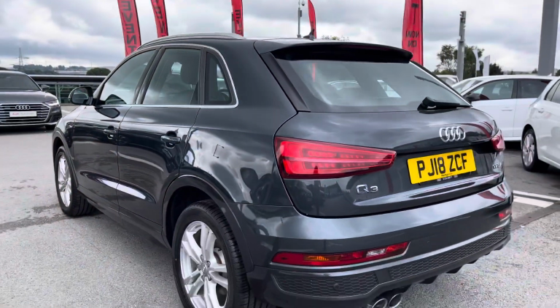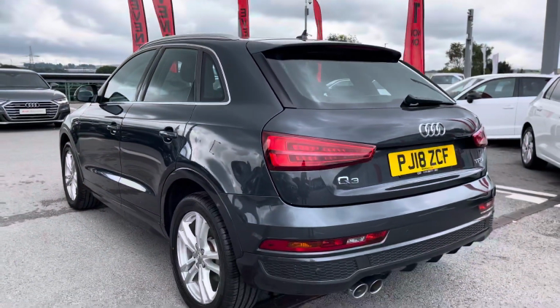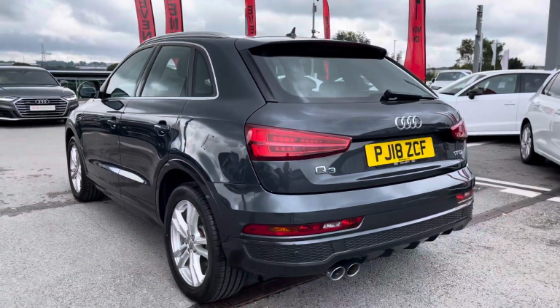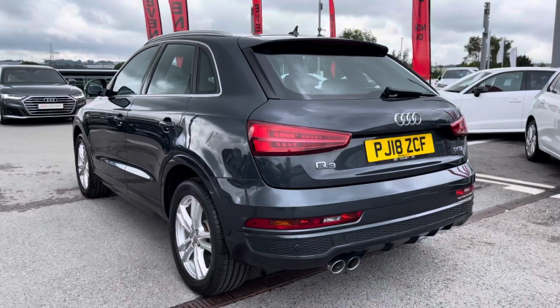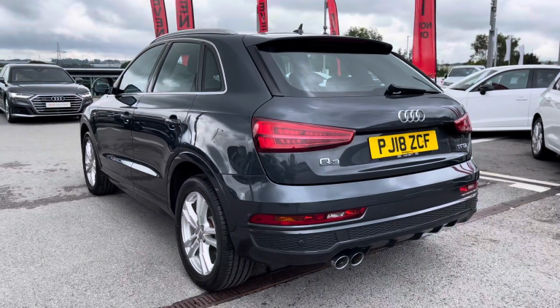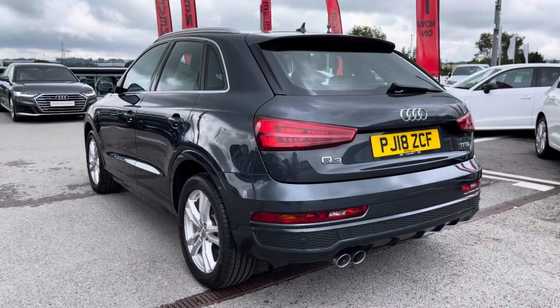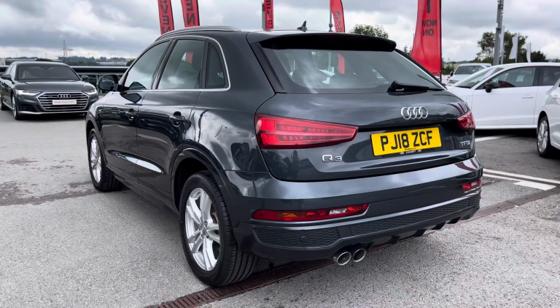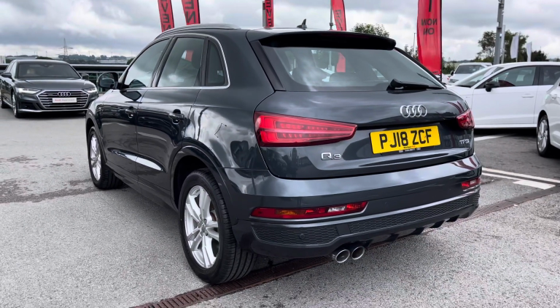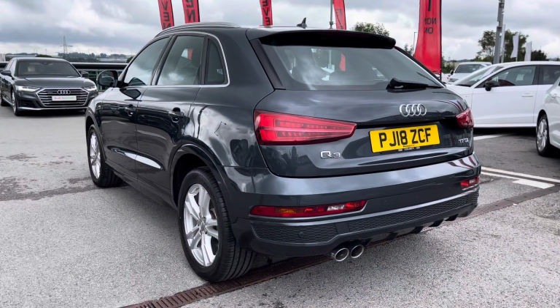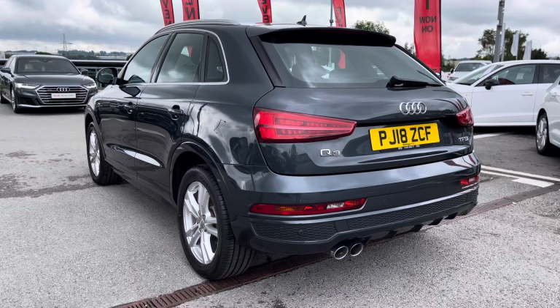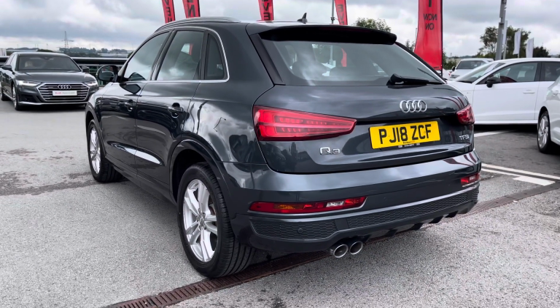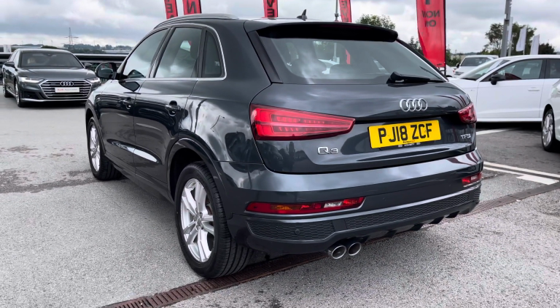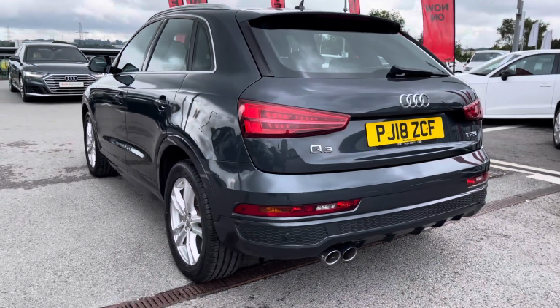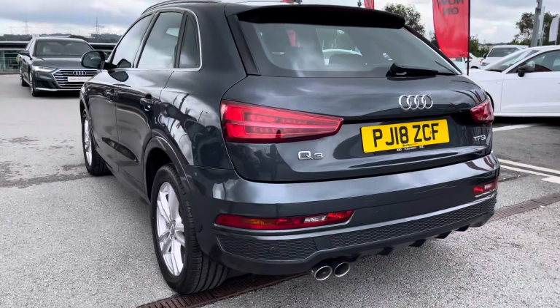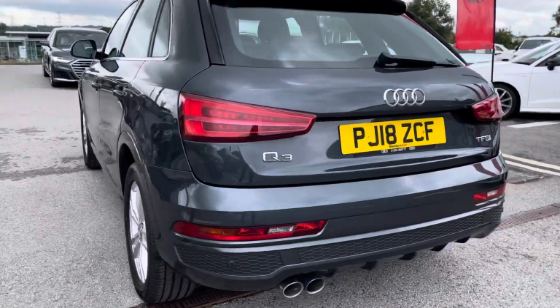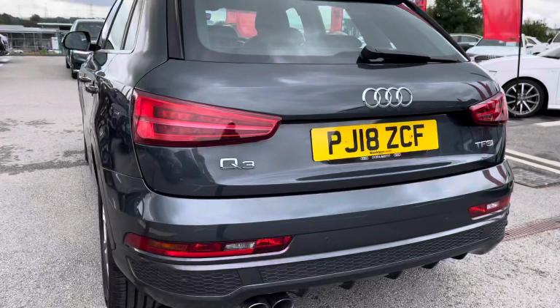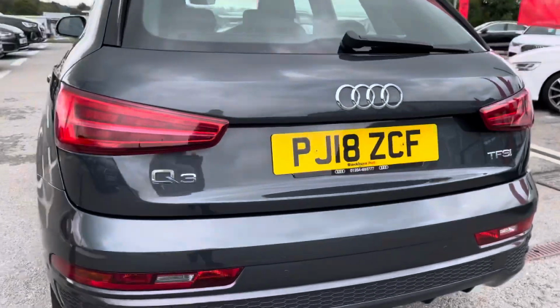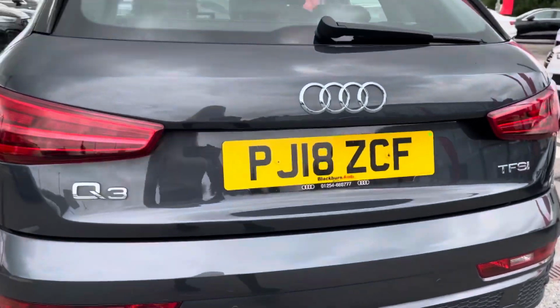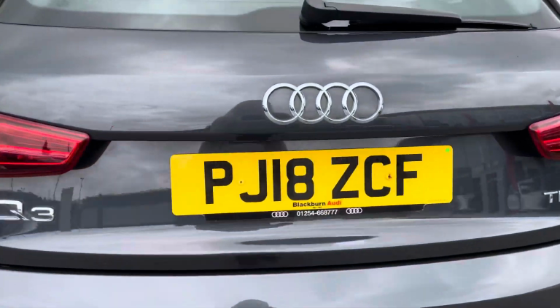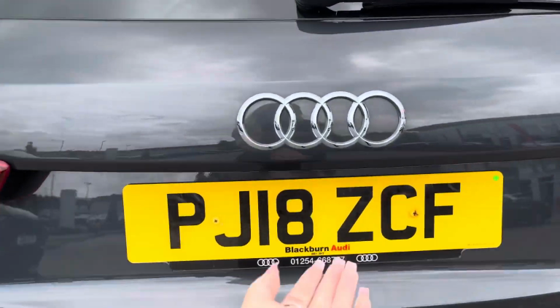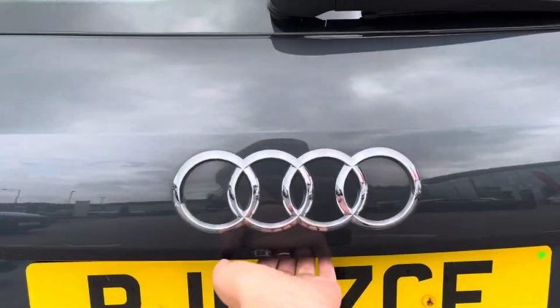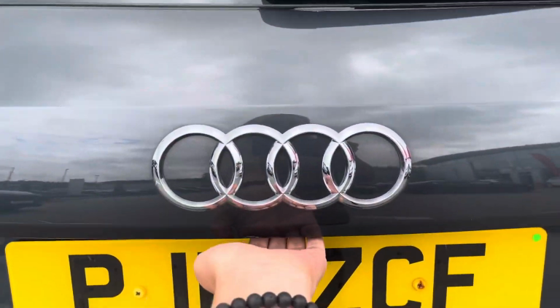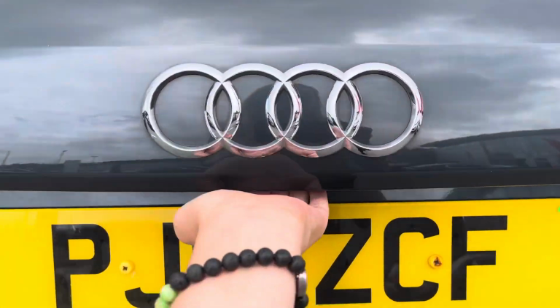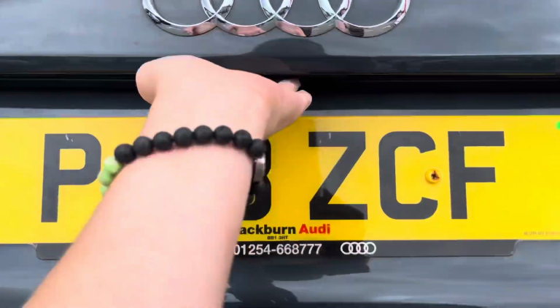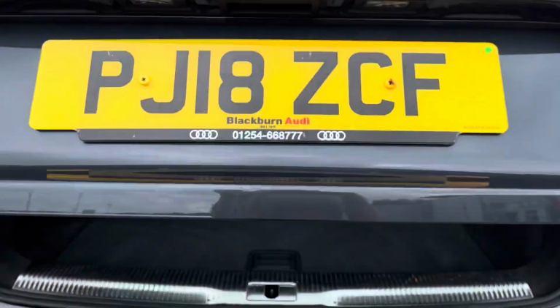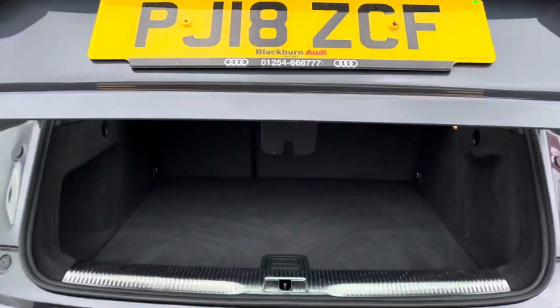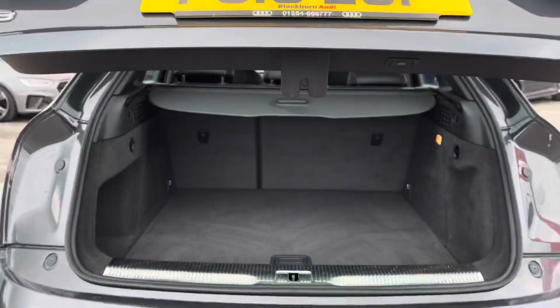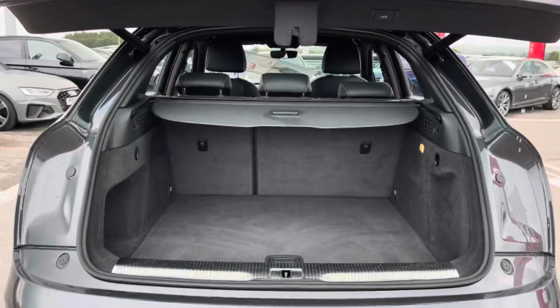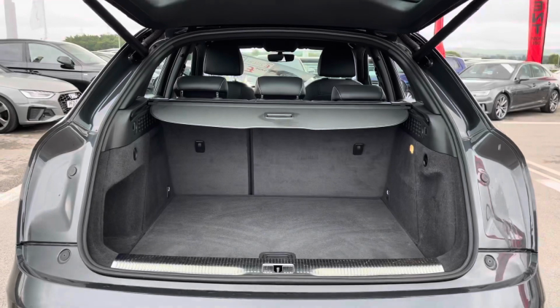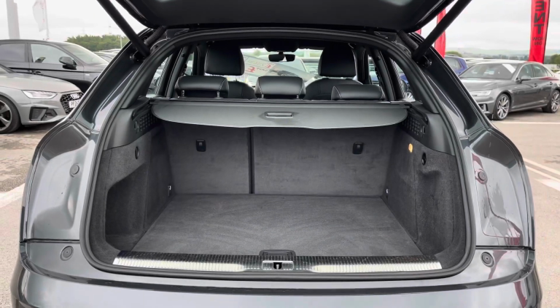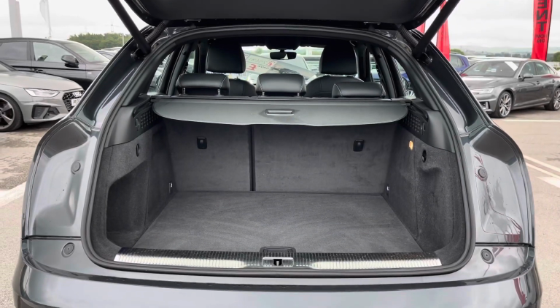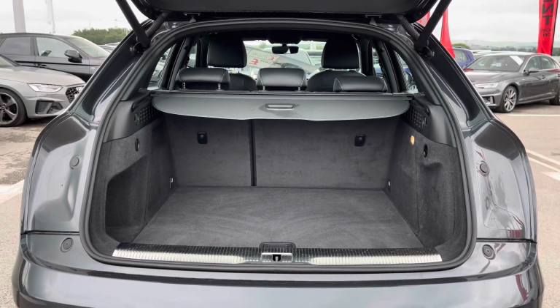Taking a look at the back of the car, you can see it's very sporty looking and we do have twin dual tailpipes in chrome. This car is a 1.4 petrol so you definitely will not be struggling for power.